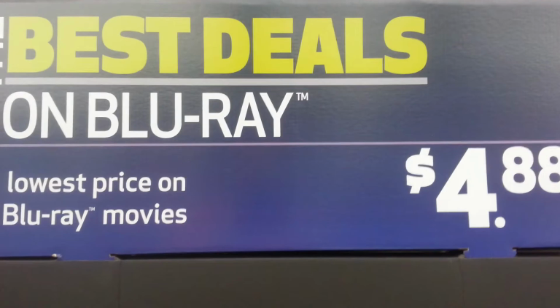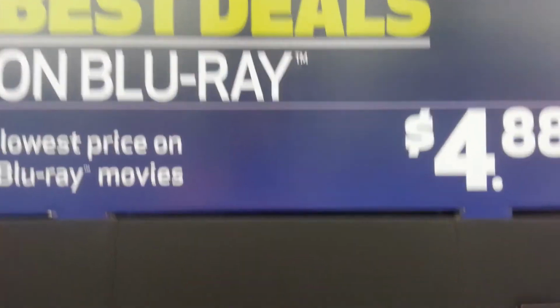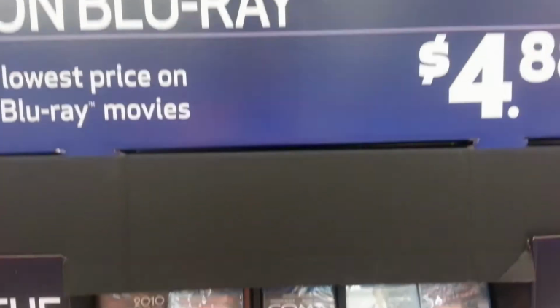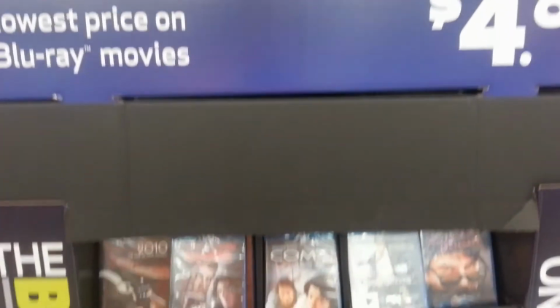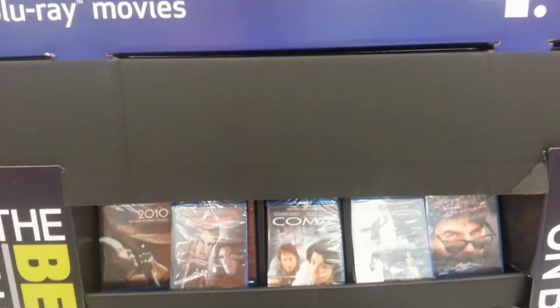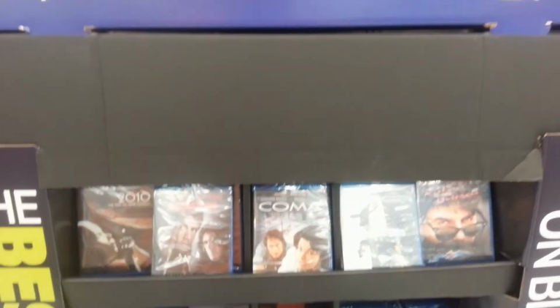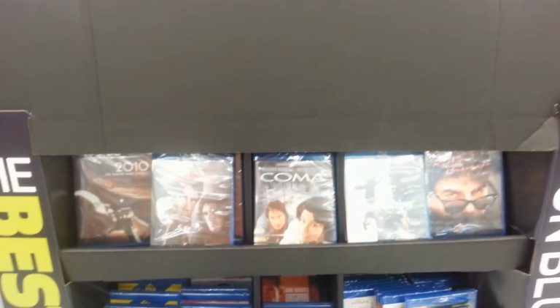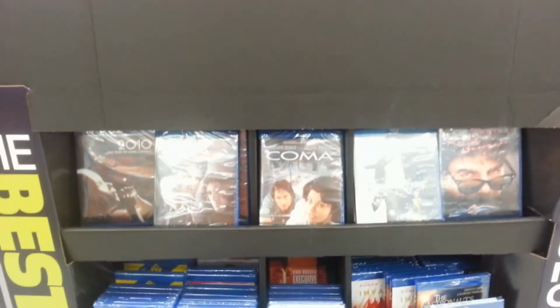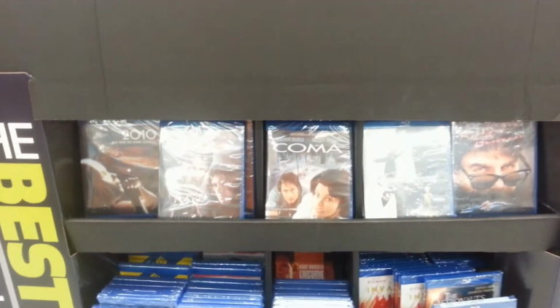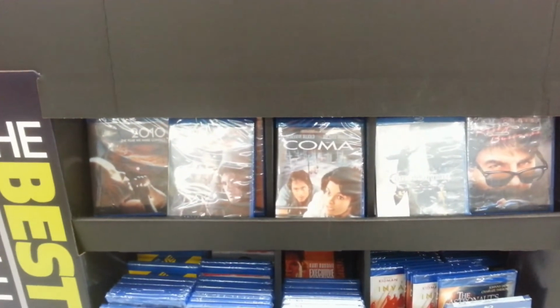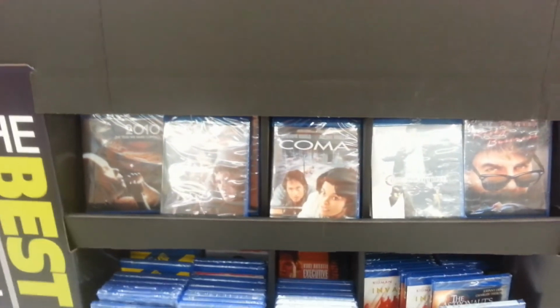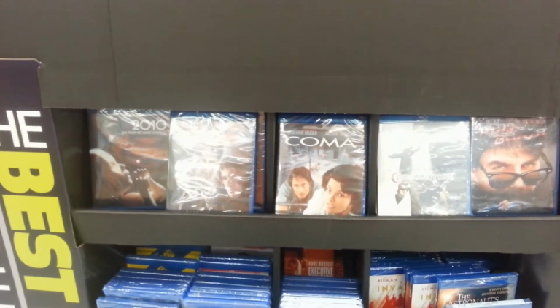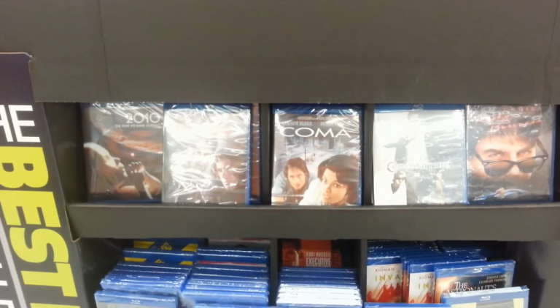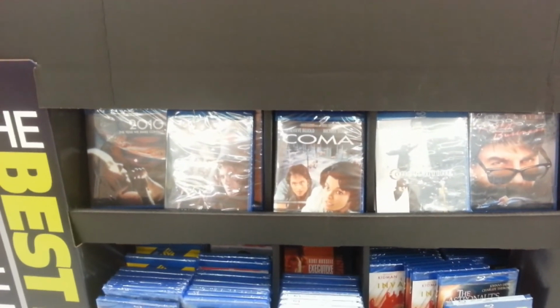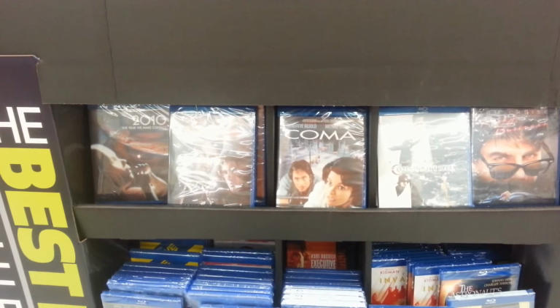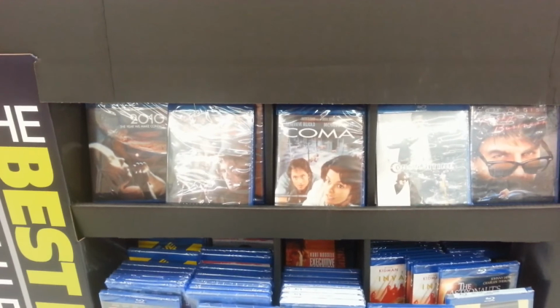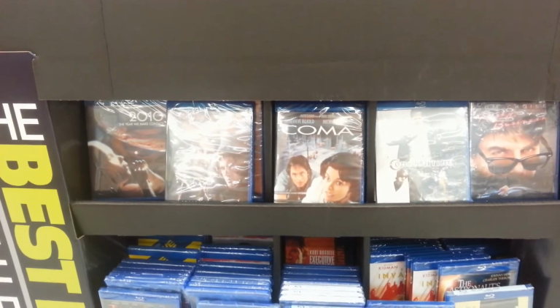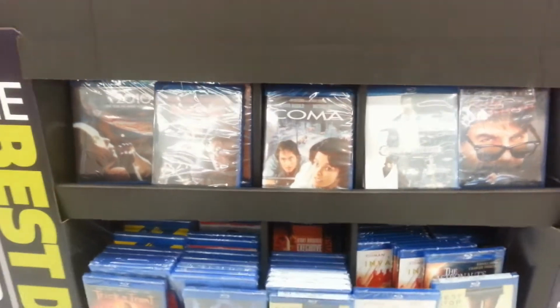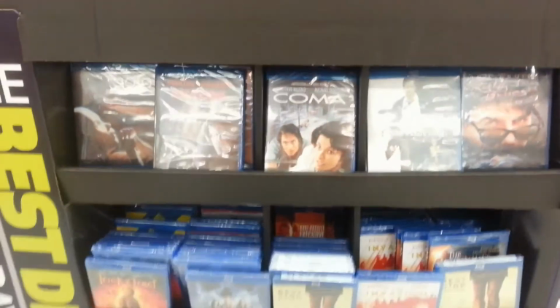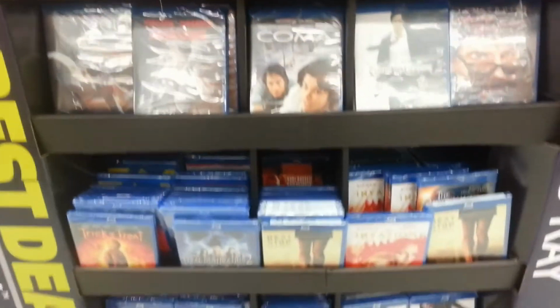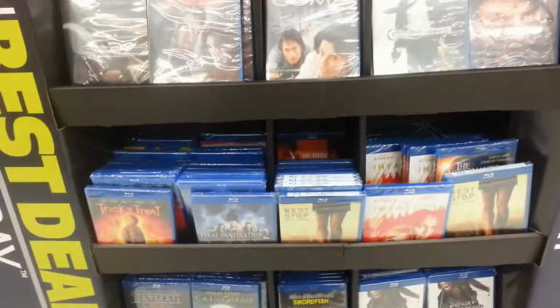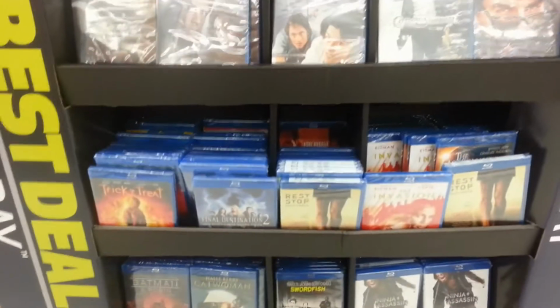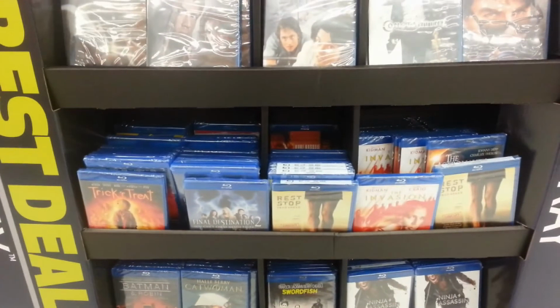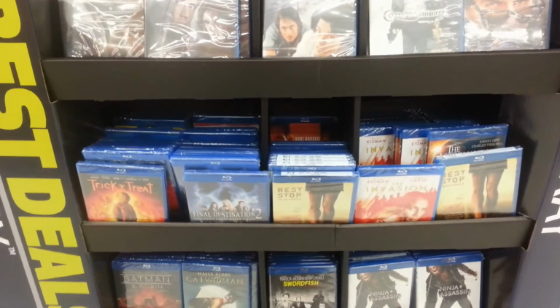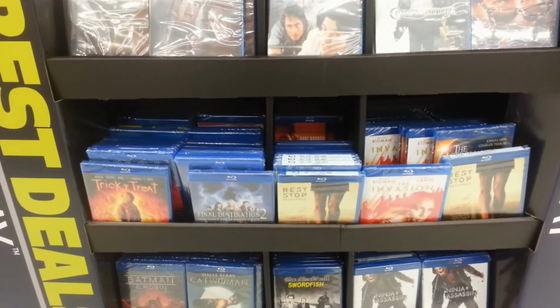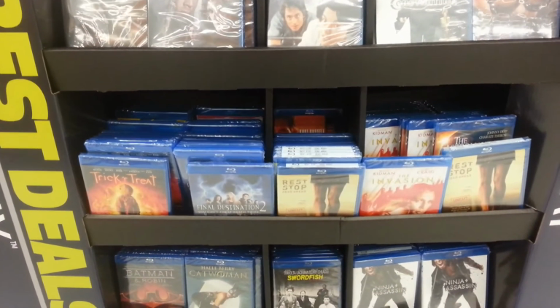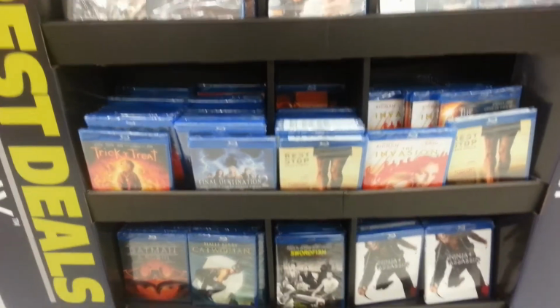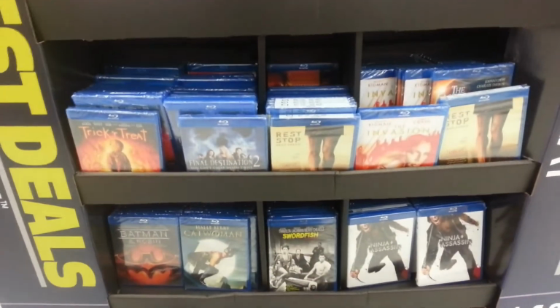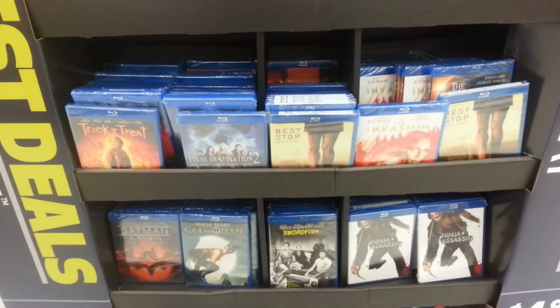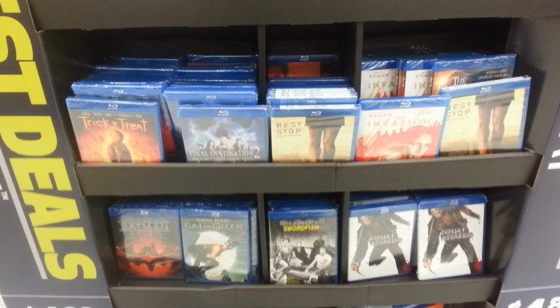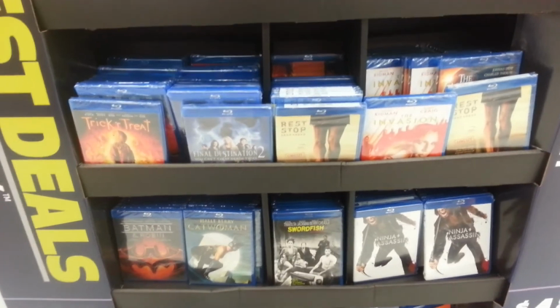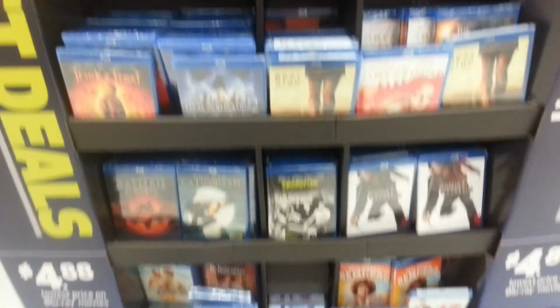This rack was kind of a mess, but they had a bunch of Blu-rays that were $4.88 on special. I just did a quick overview of it — it was too hard to try to cover every title with the mess they had, but there were some good deals in there.